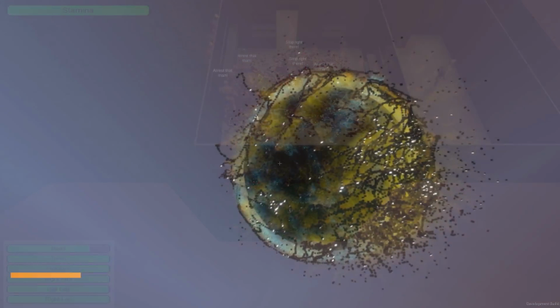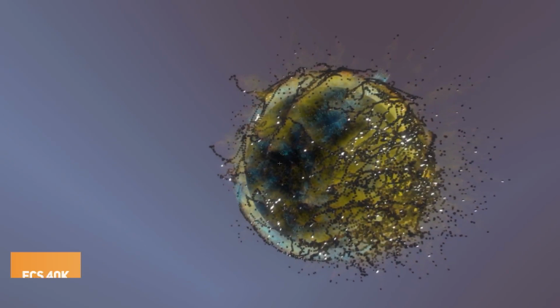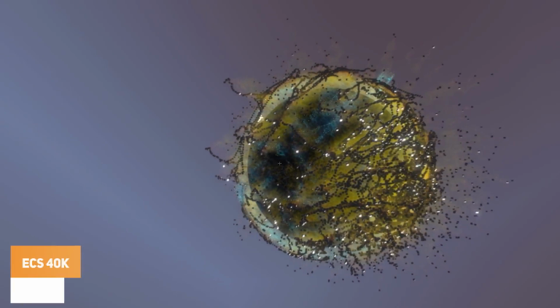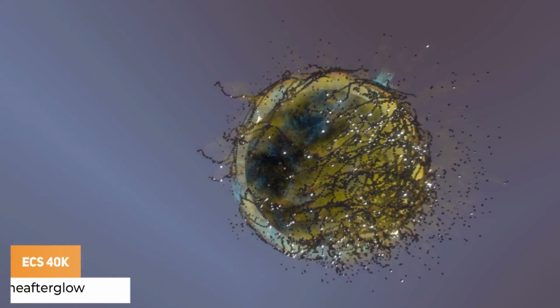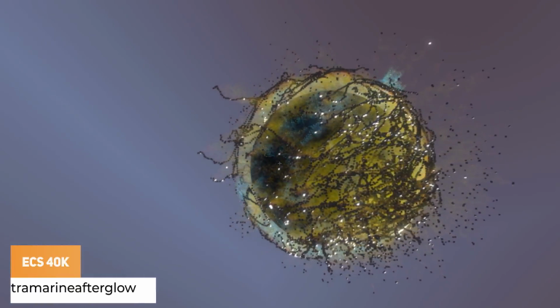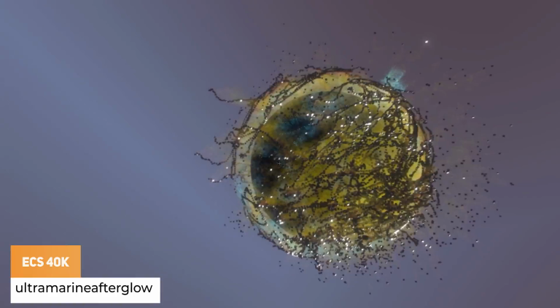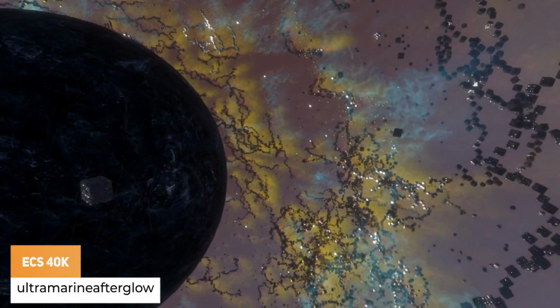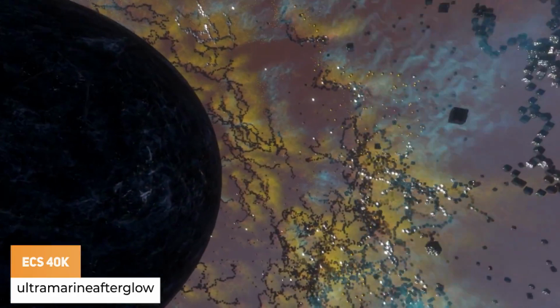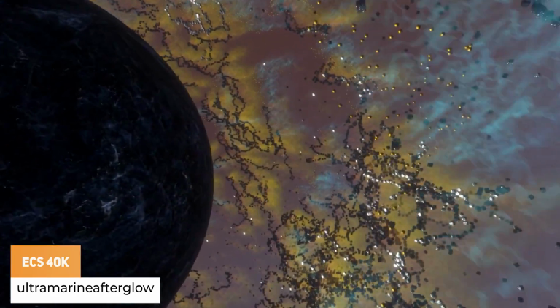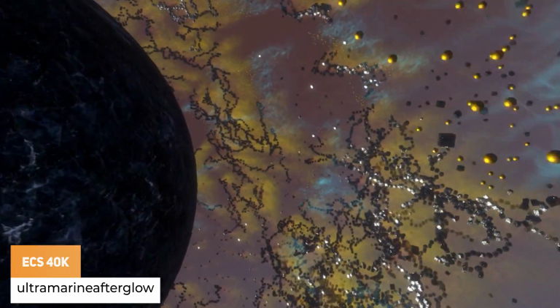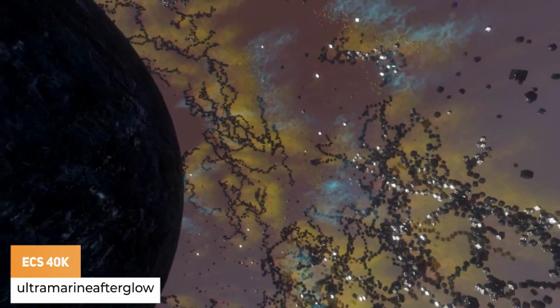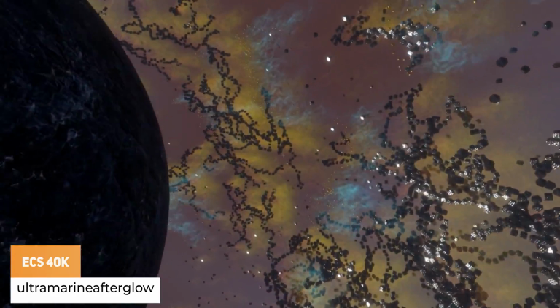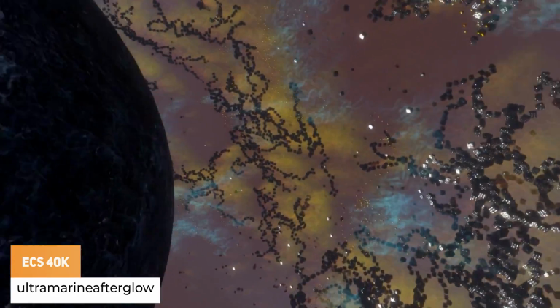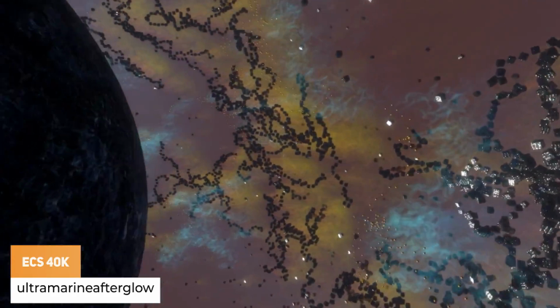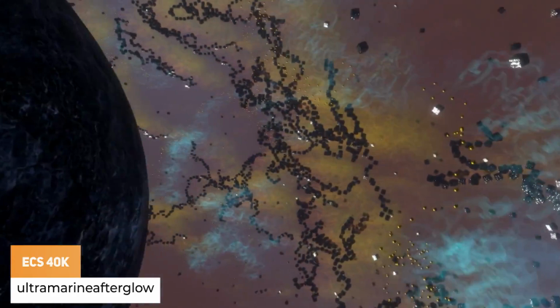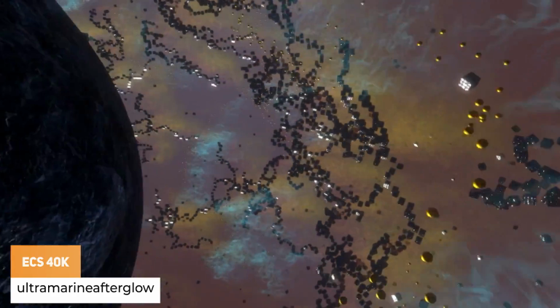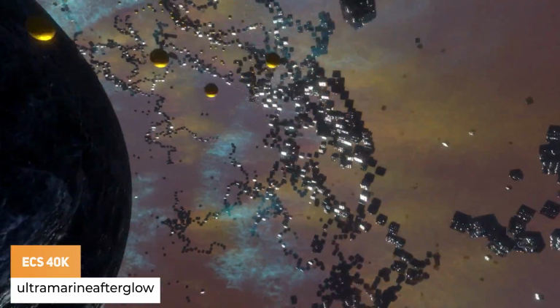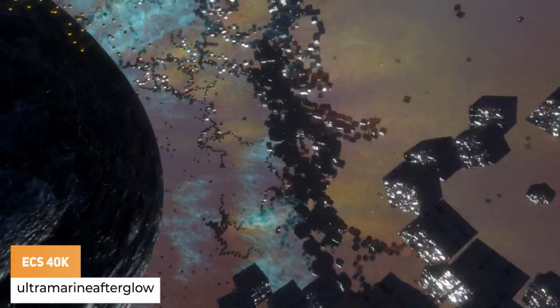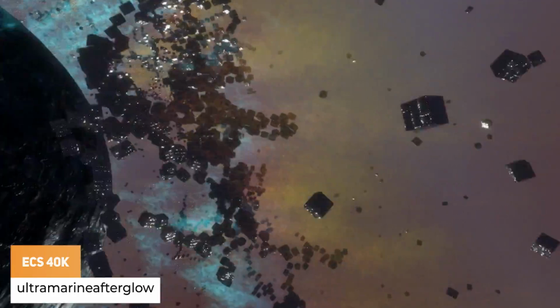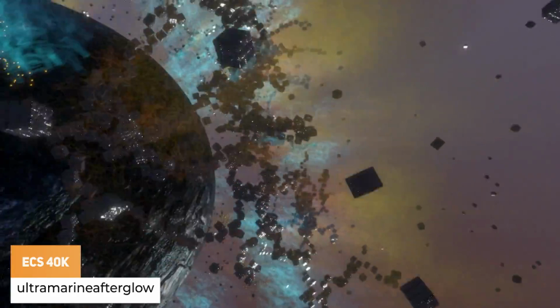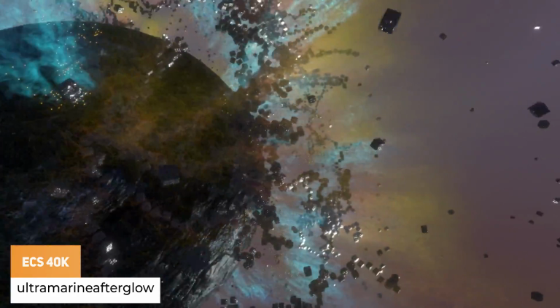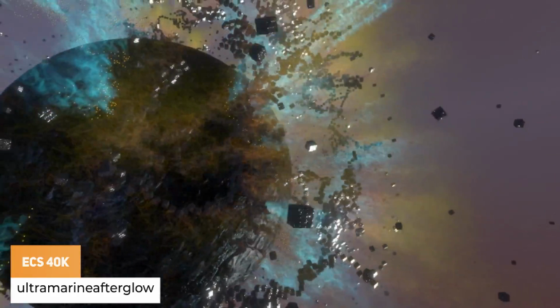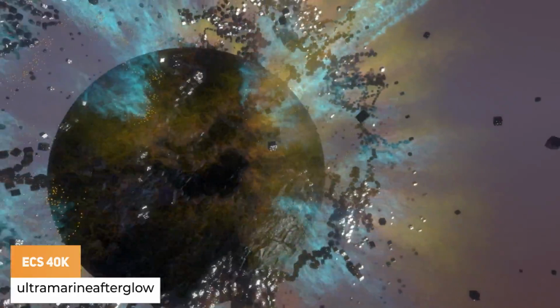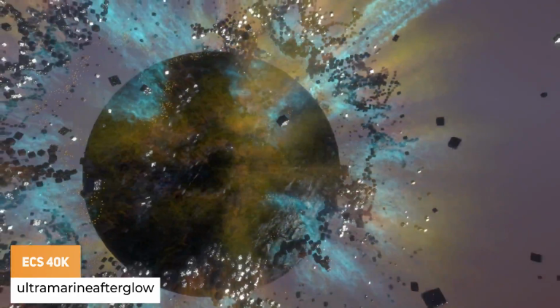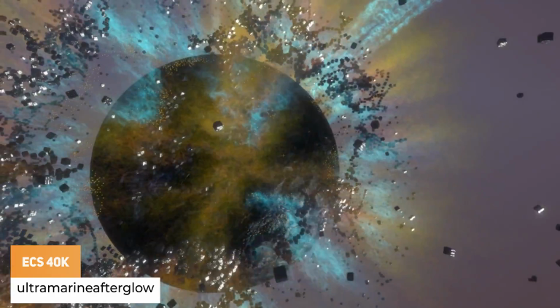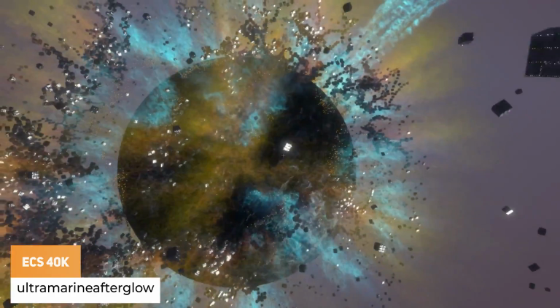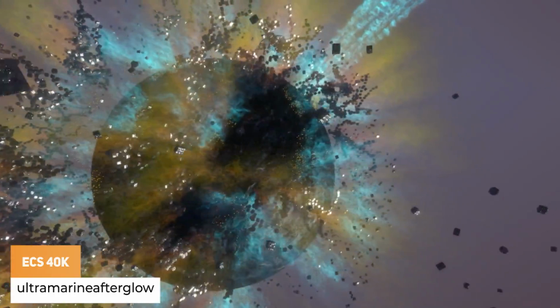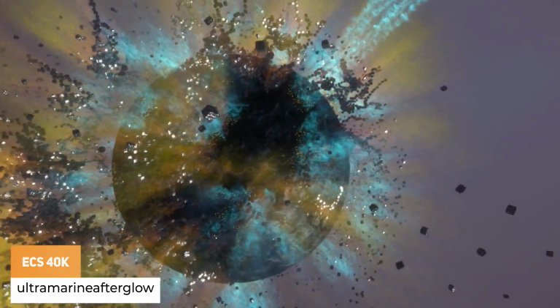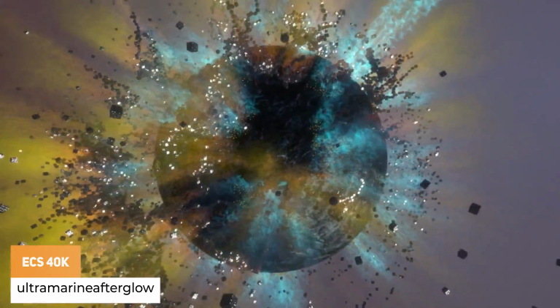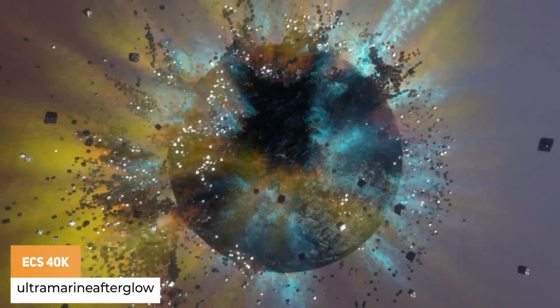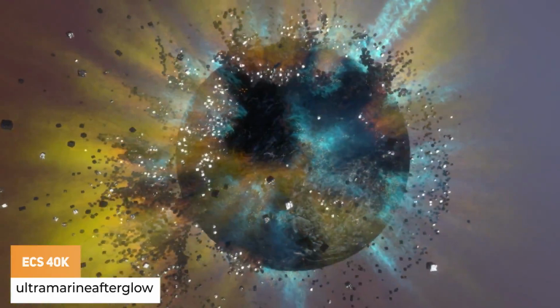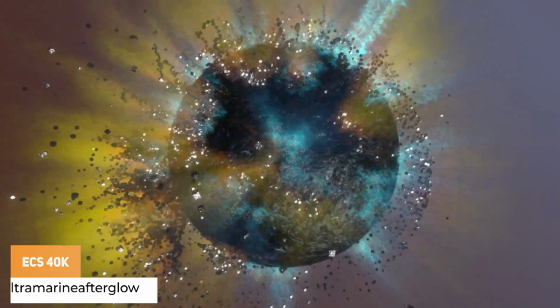Ultramarine Afterglow has got one lonely planet, 40k entities, and is experimenting with ECS gravity systems.